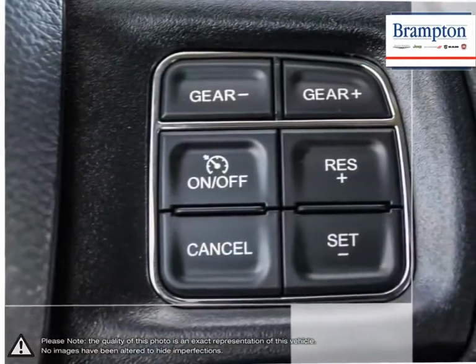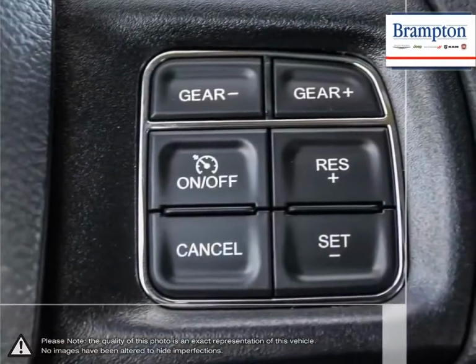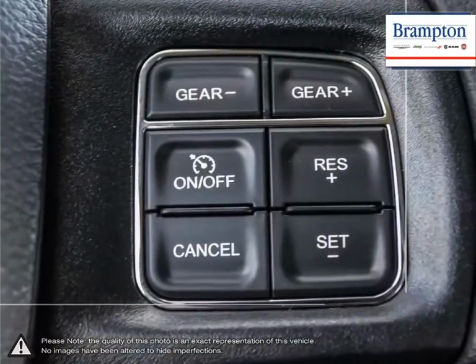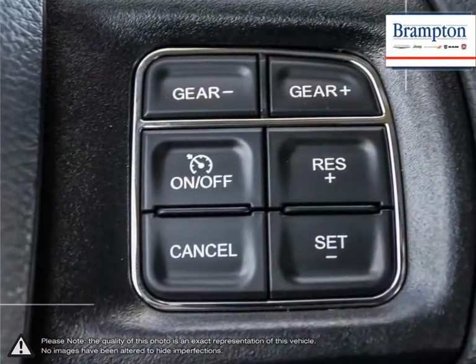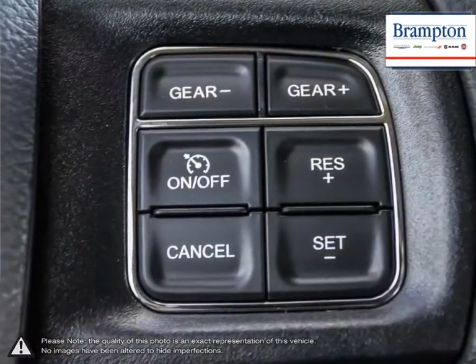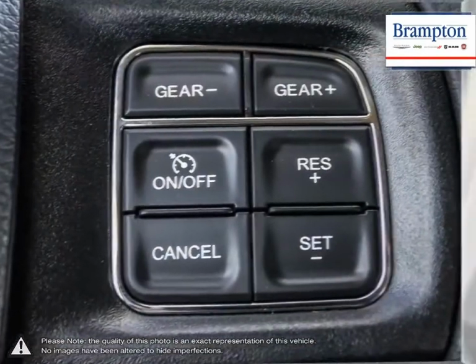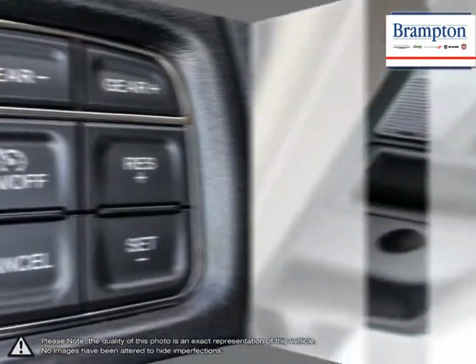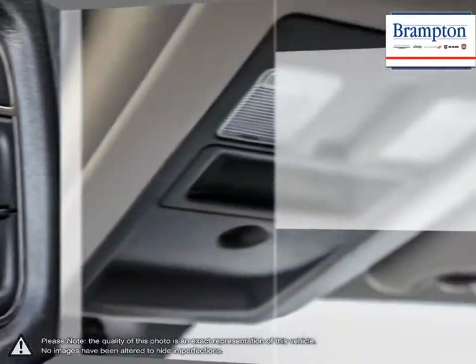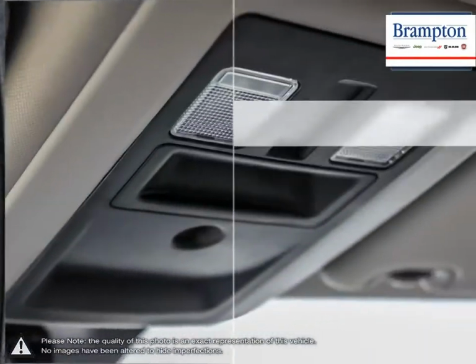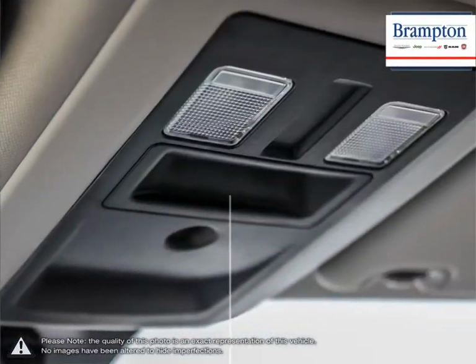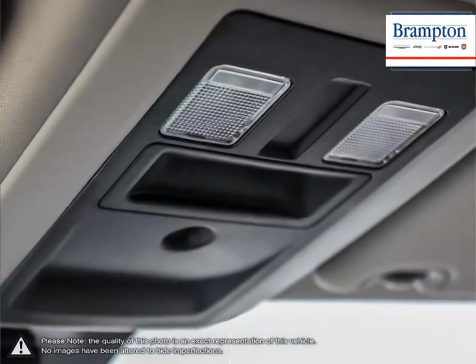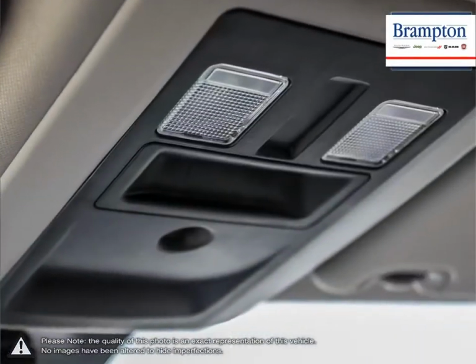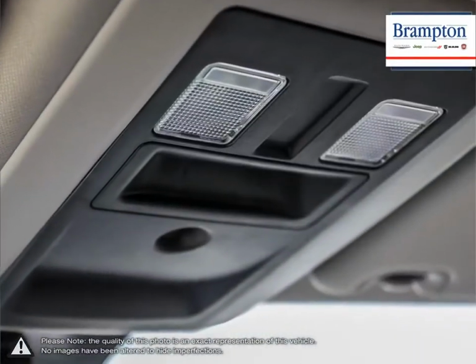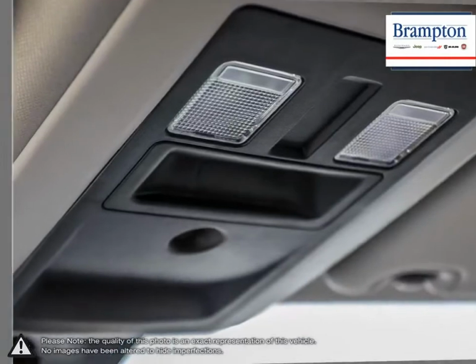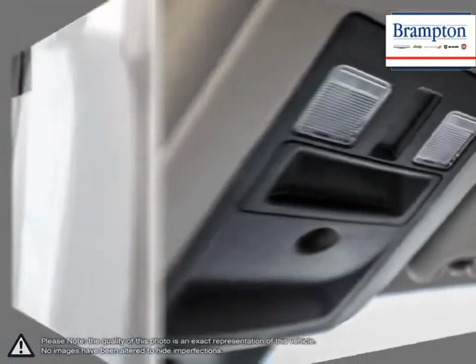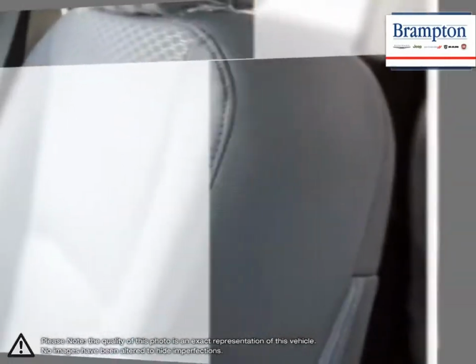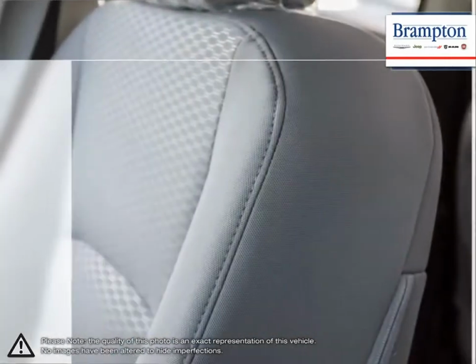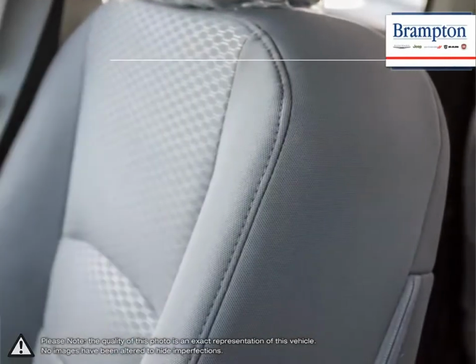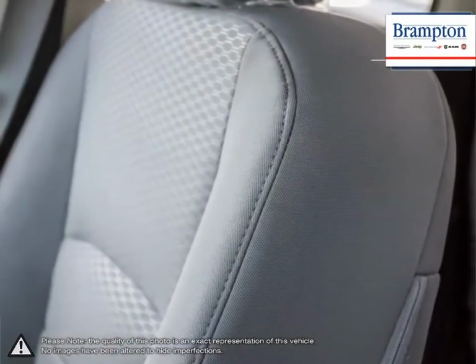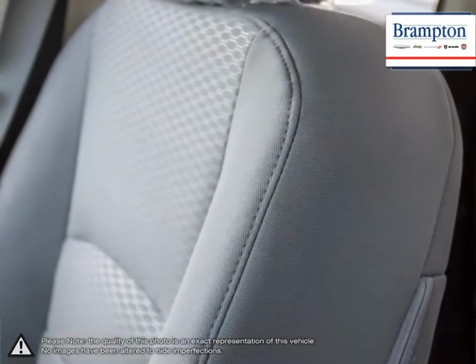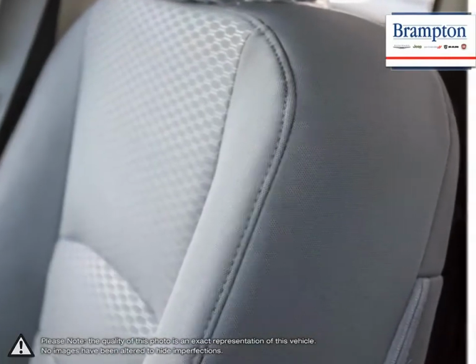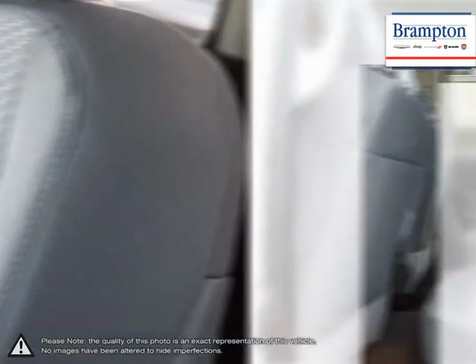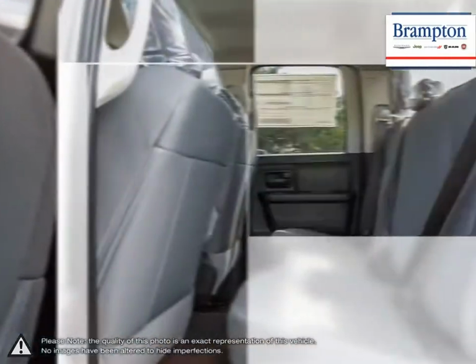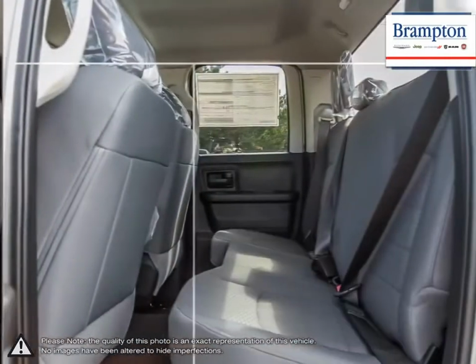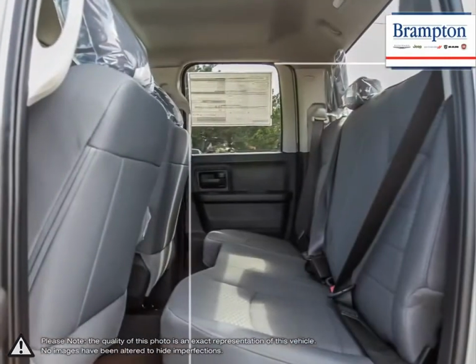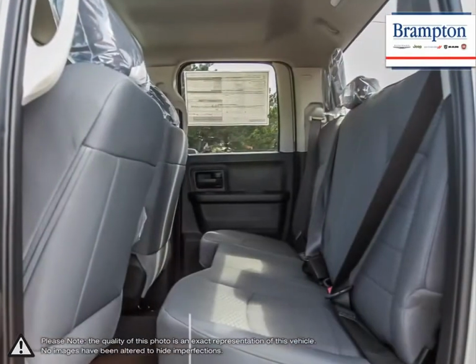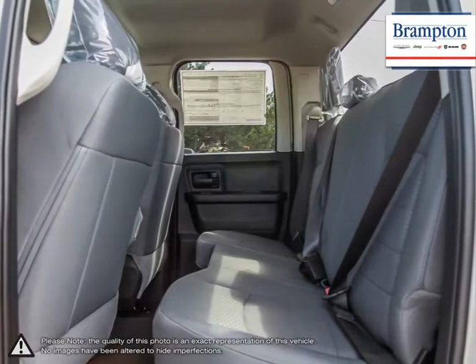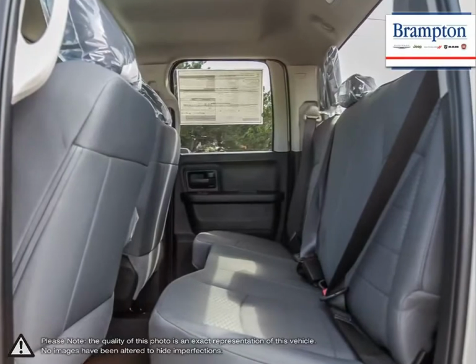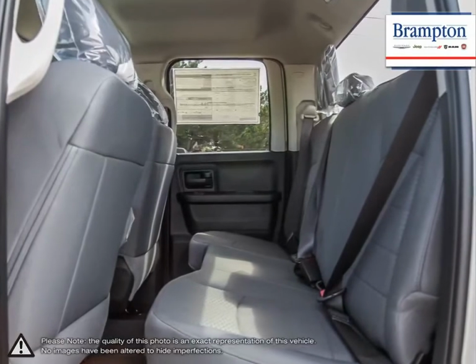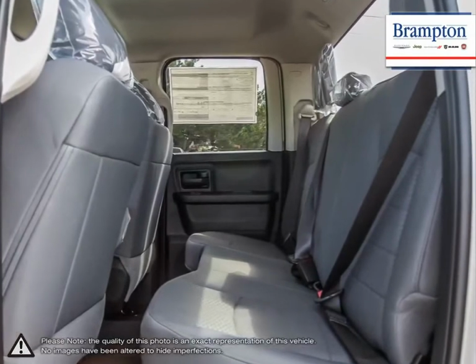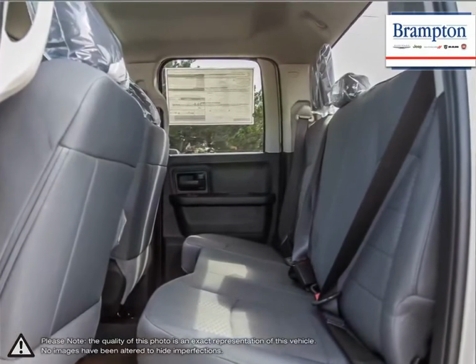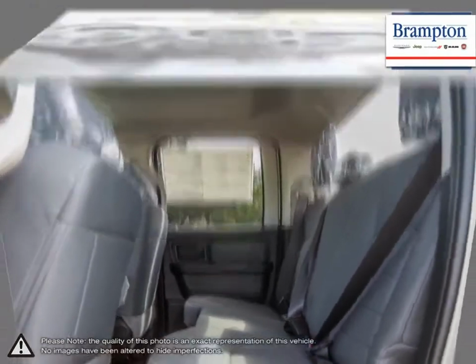If you'd like to further discuss your options with our friendly sales staff, don't hesitate to call us at 1-866-947-6563 or visit us at 190 Can-Am Crescent, Branton, Ontario.